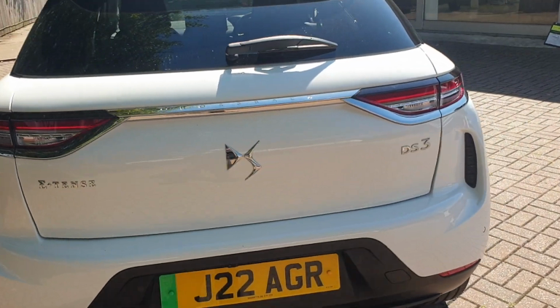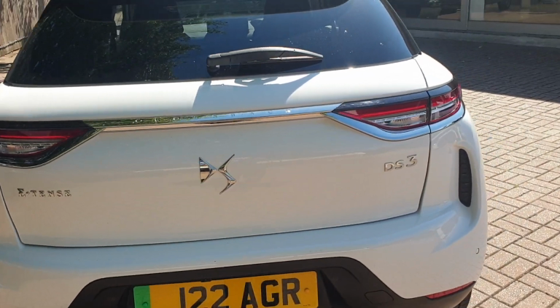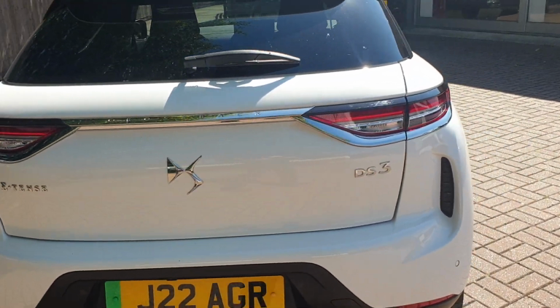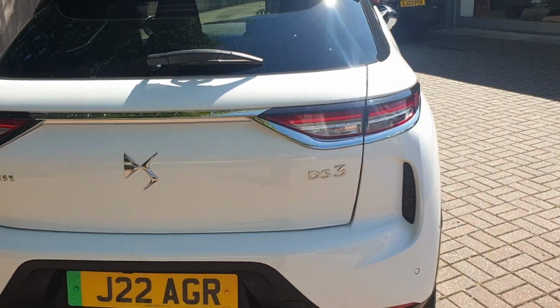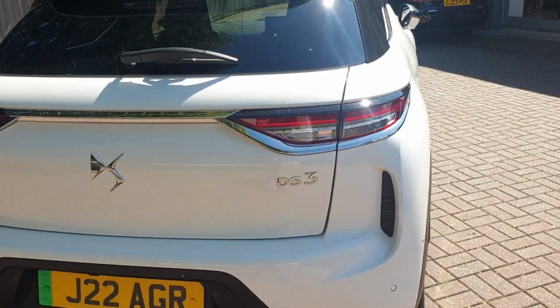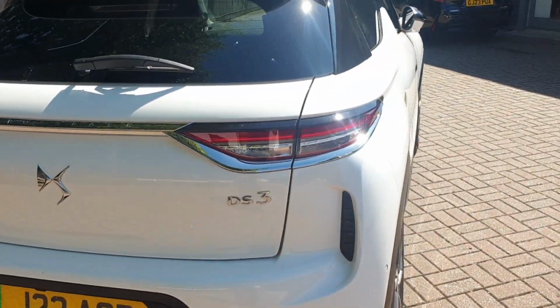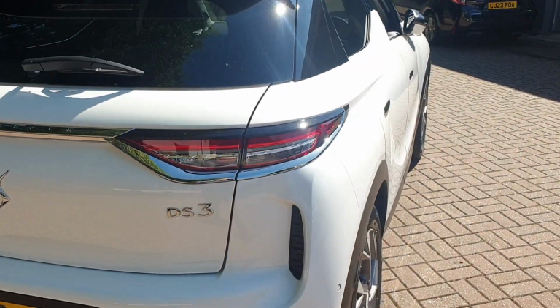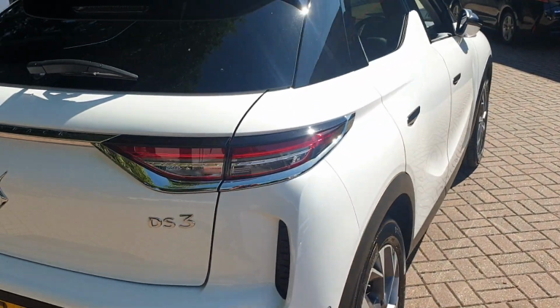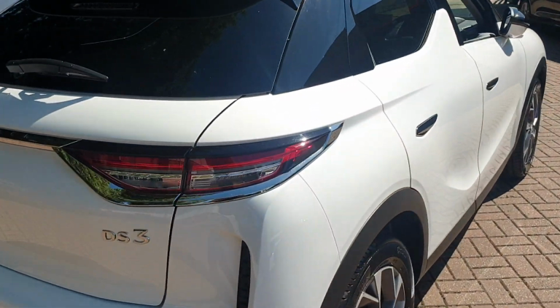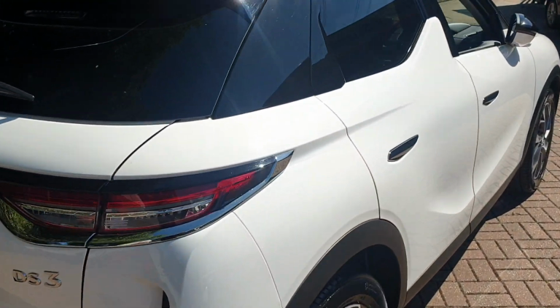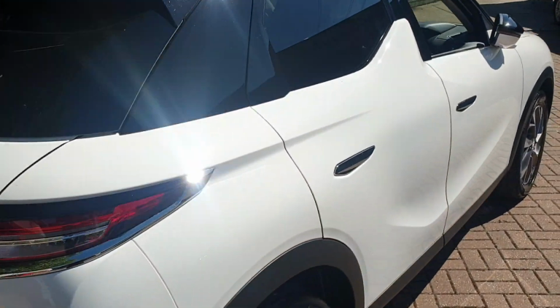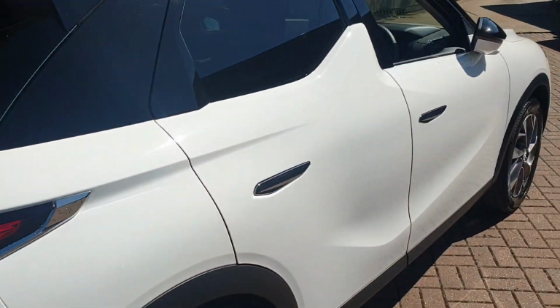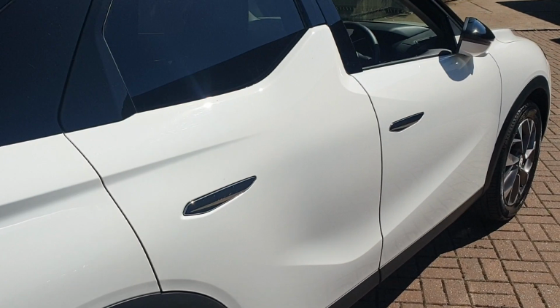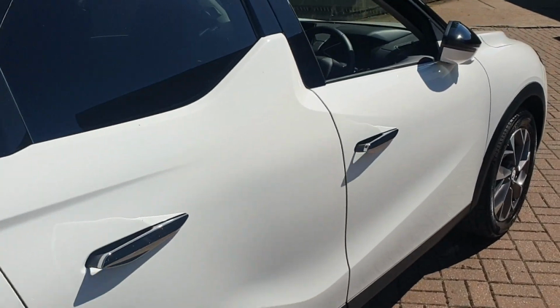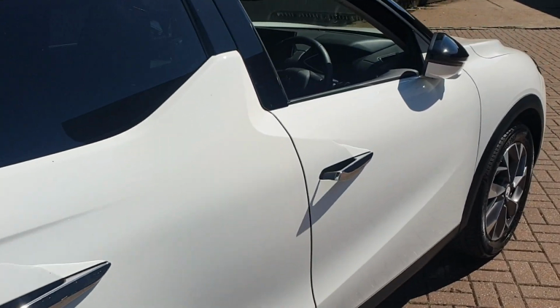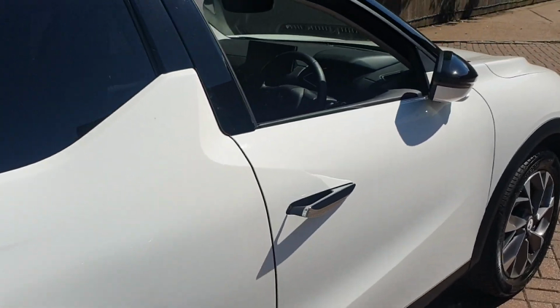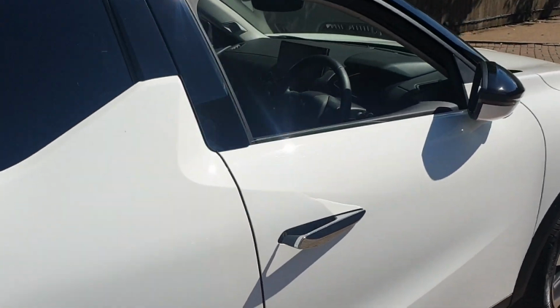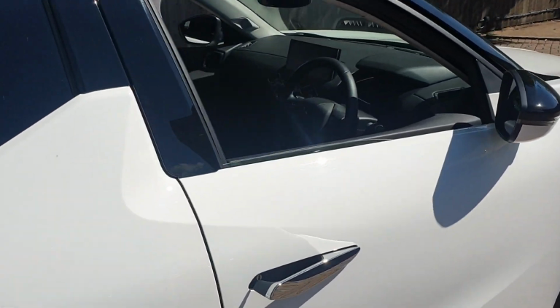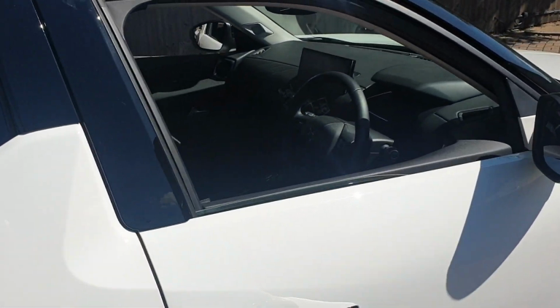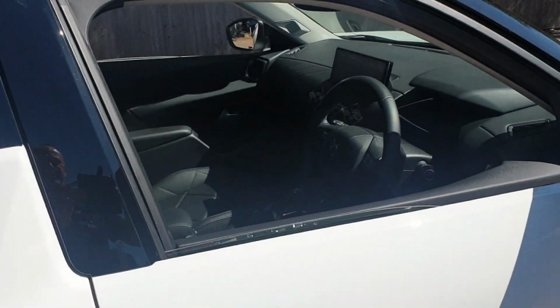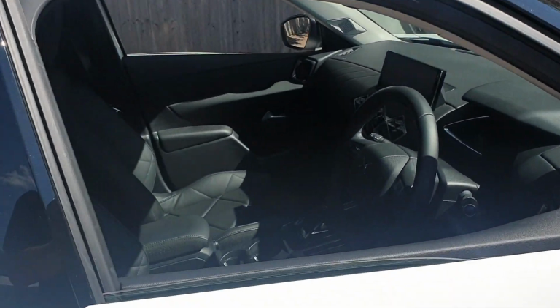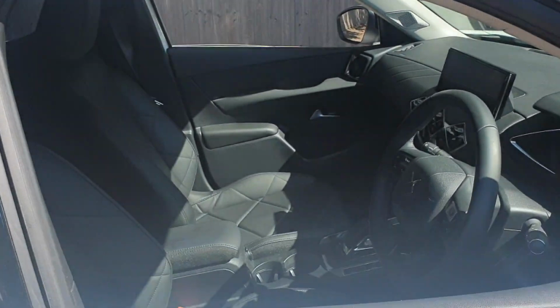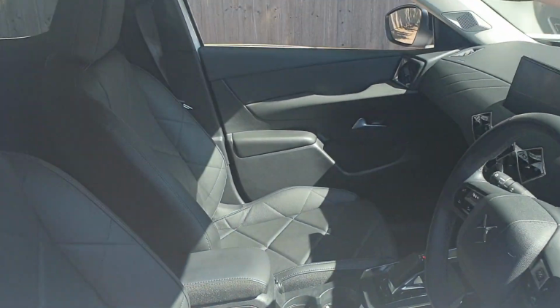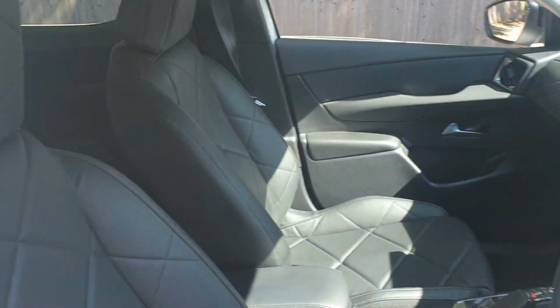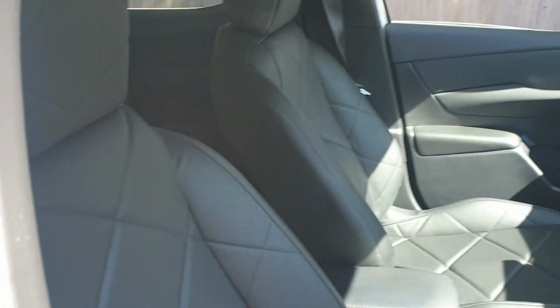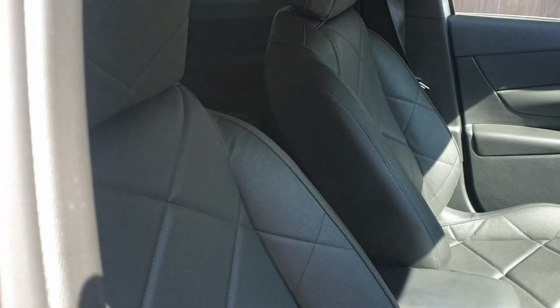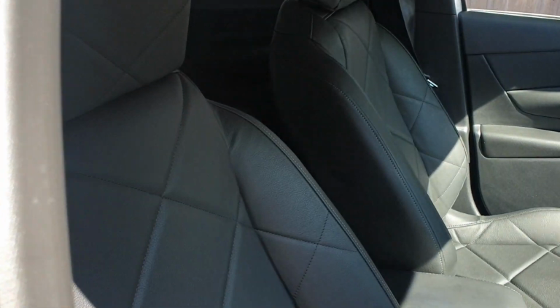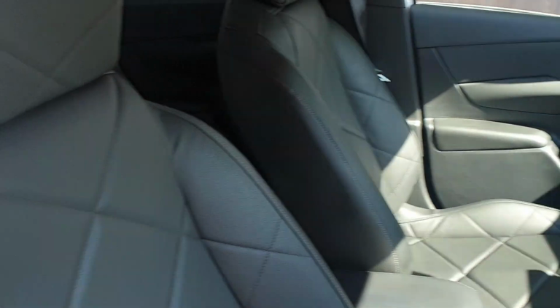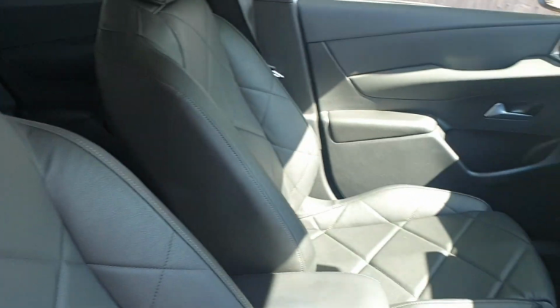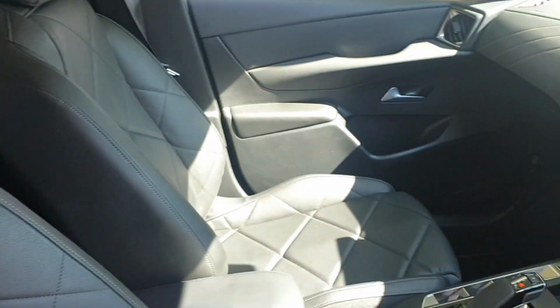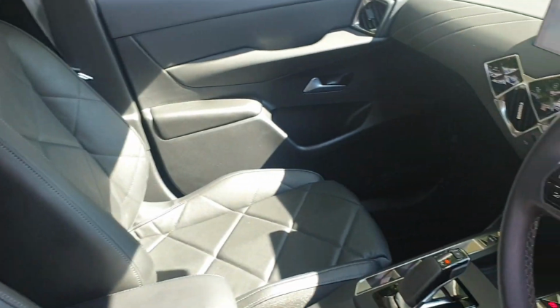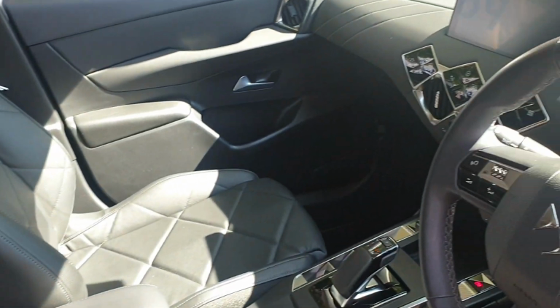It comes with a multifunctional steering wheel, built-in sat nav, the AB stereo, keyless entry, automatic, and different driver modes.